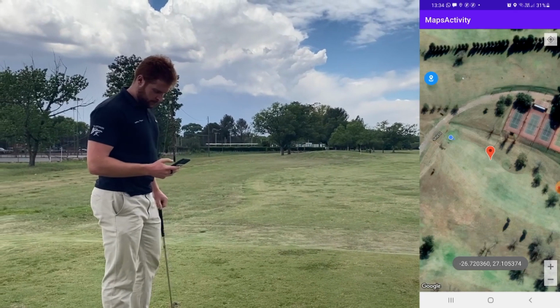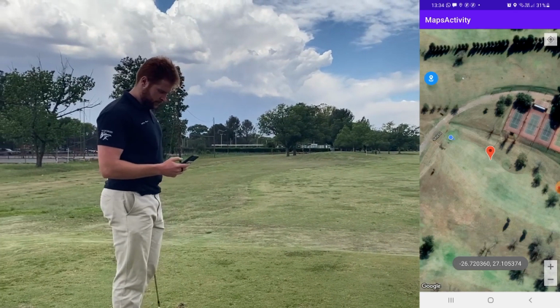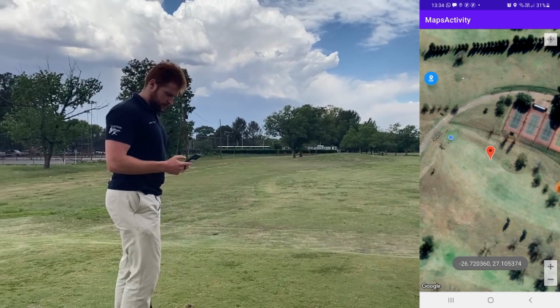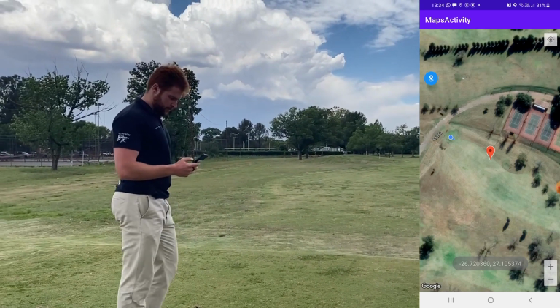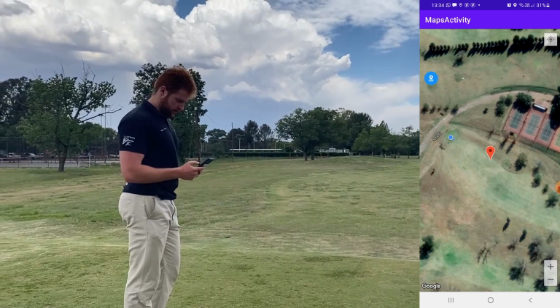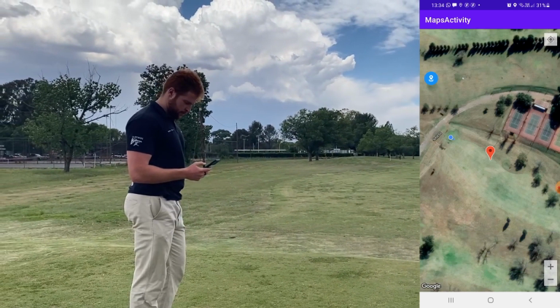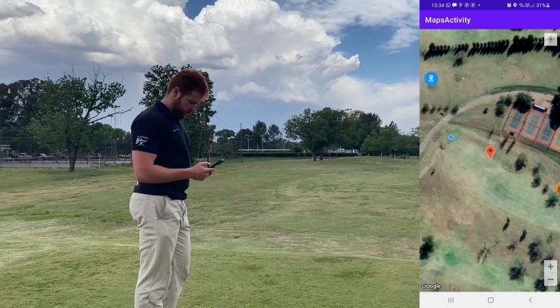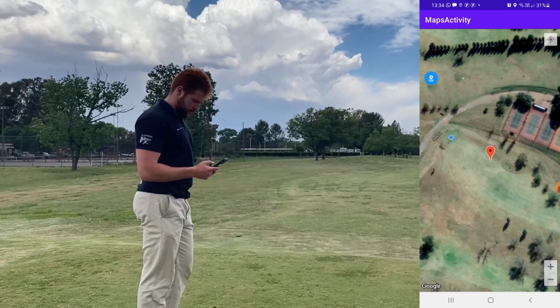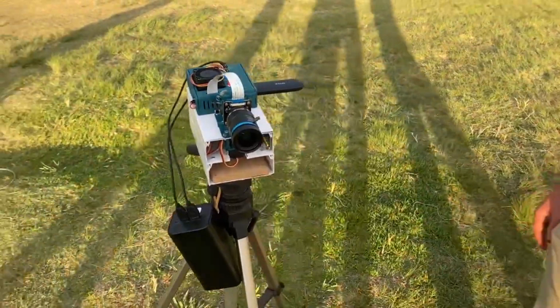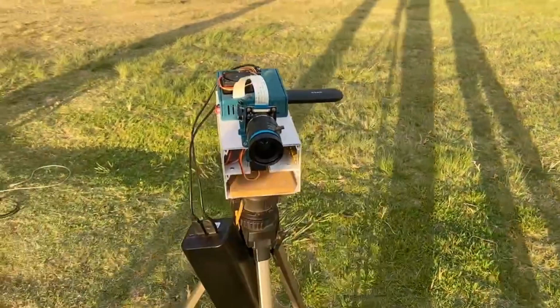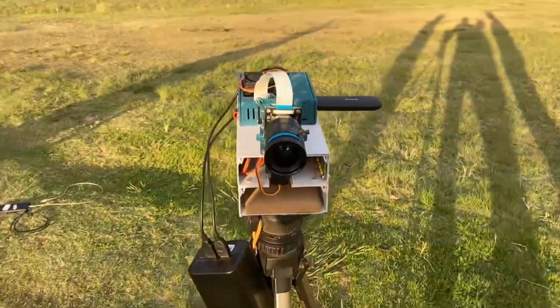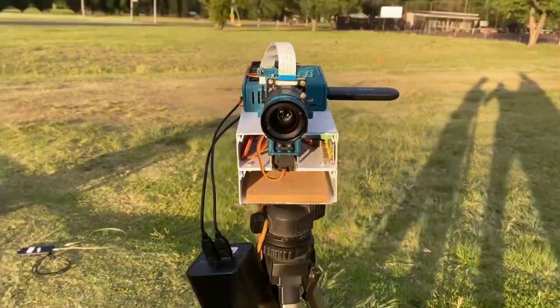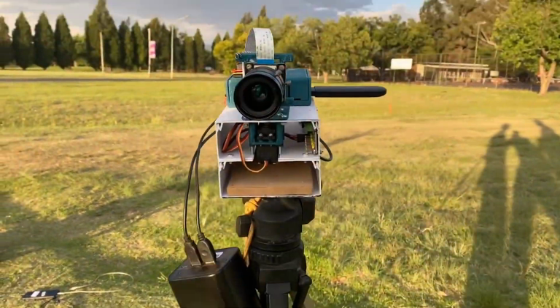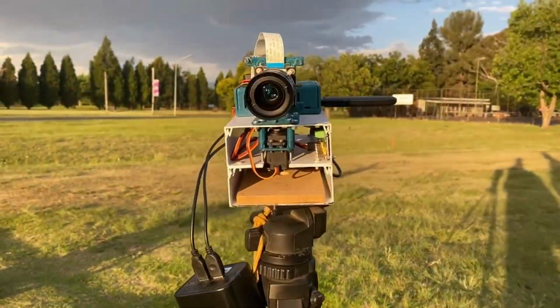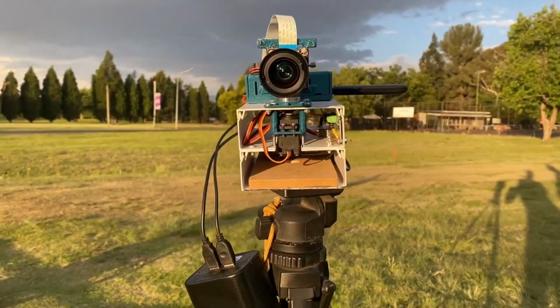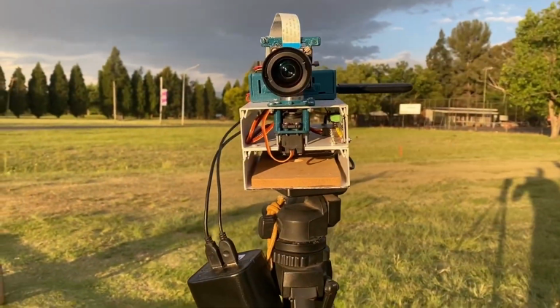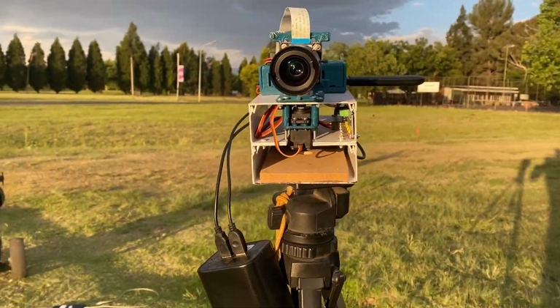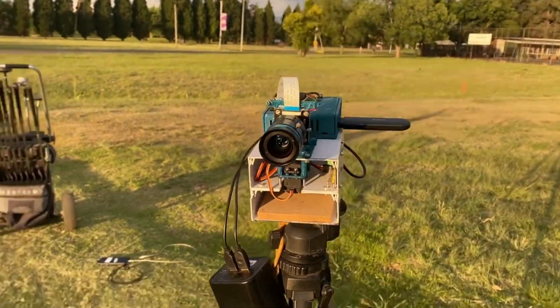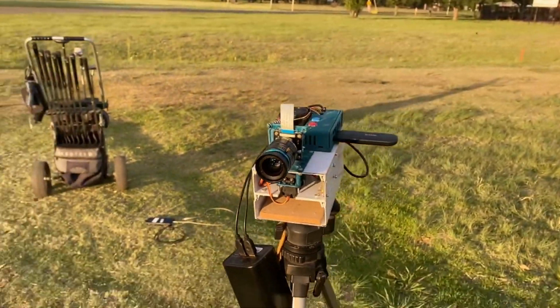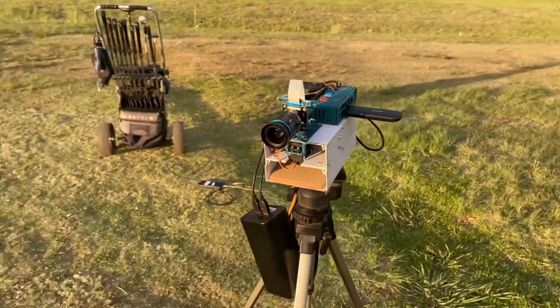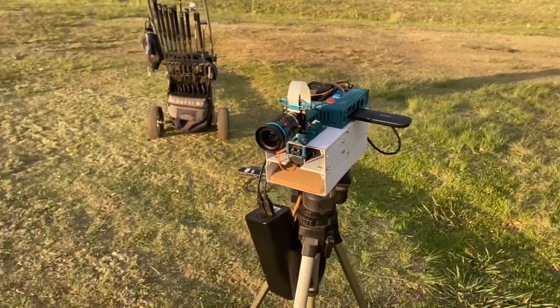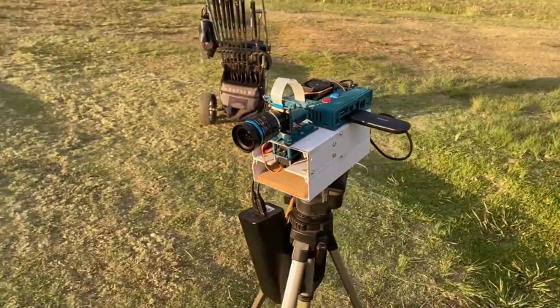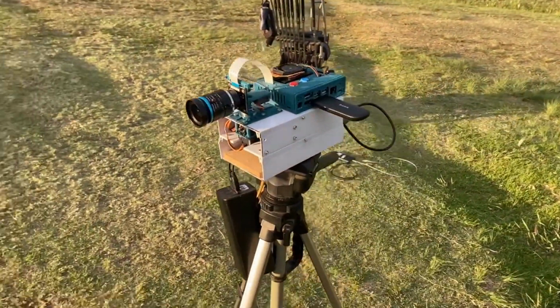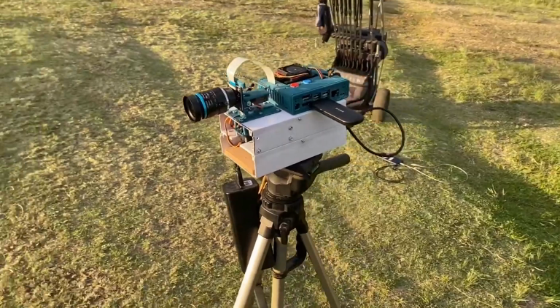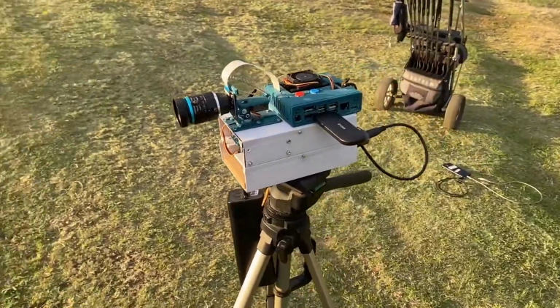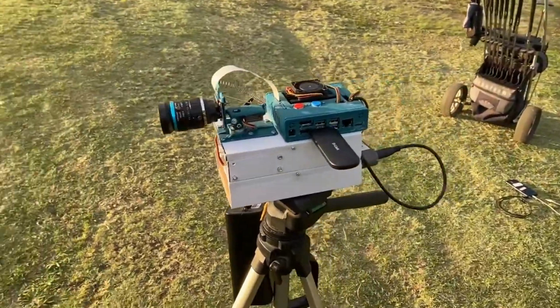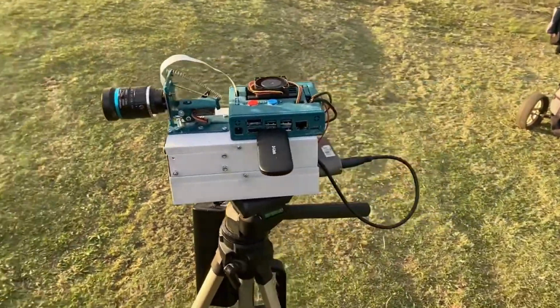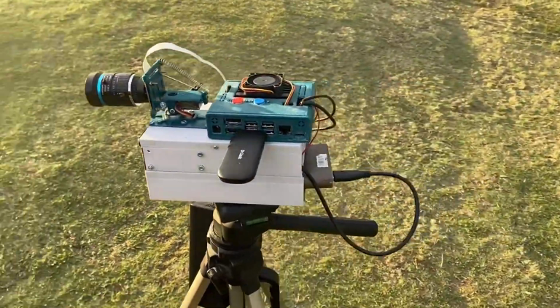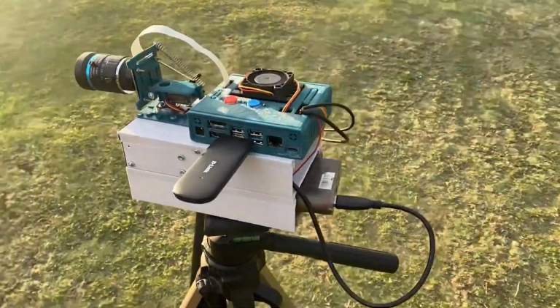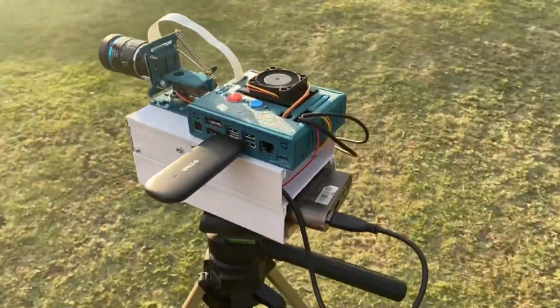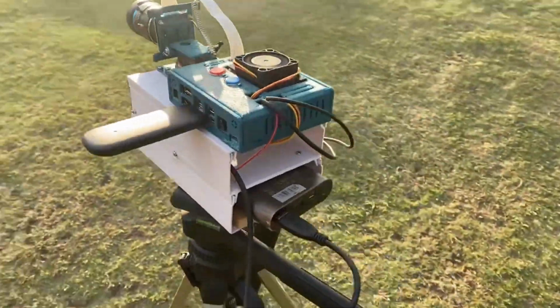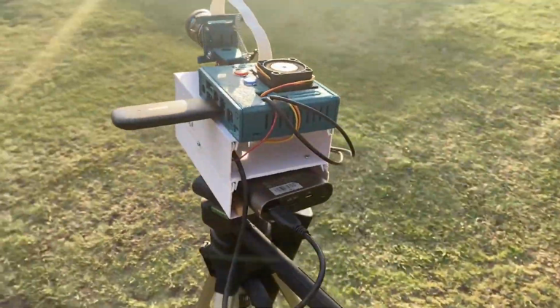Due to the inadequate lens, this prototype's visibility is limited to 5 meters. I believe with a better lens, the system can reduce the amount of frustration on the golf course.